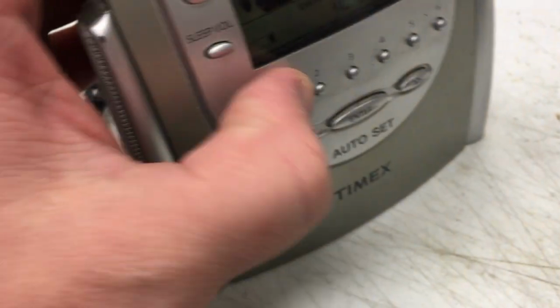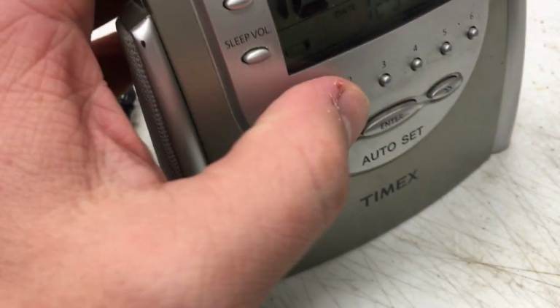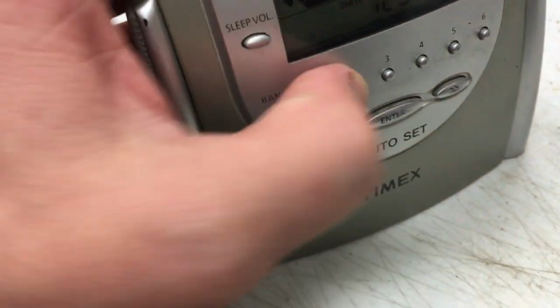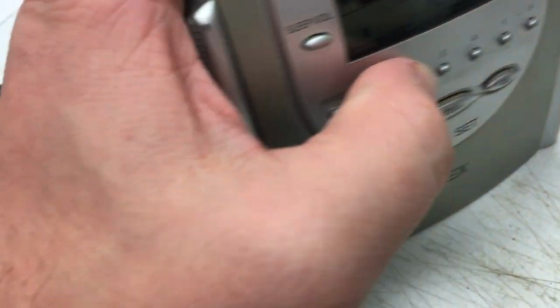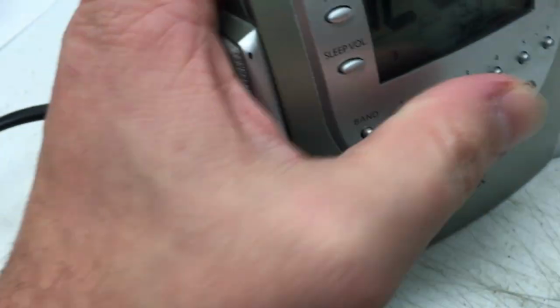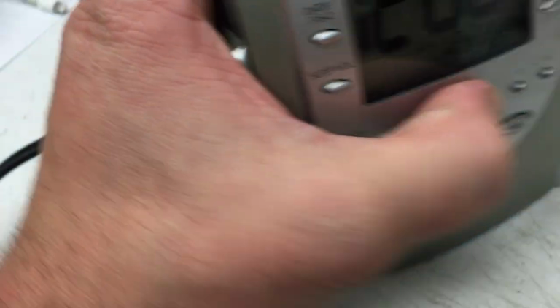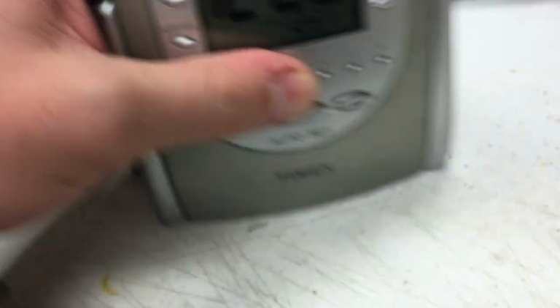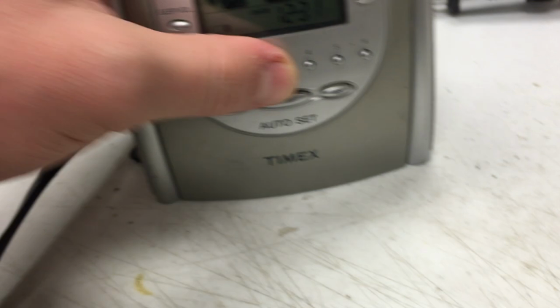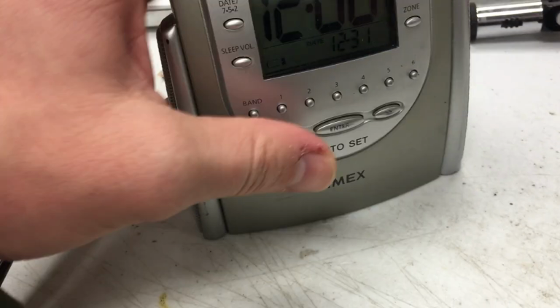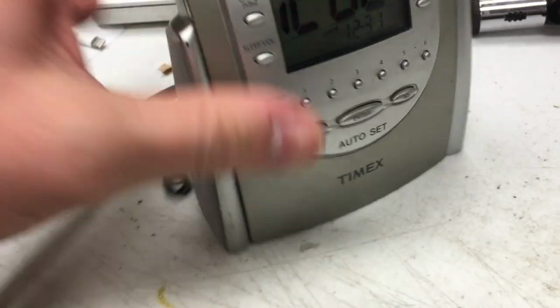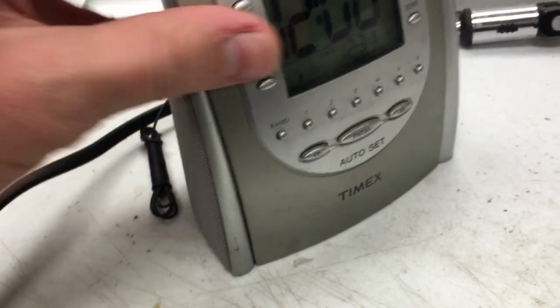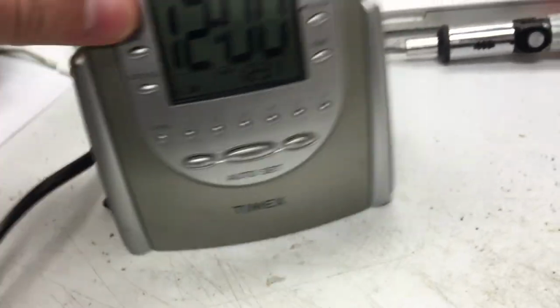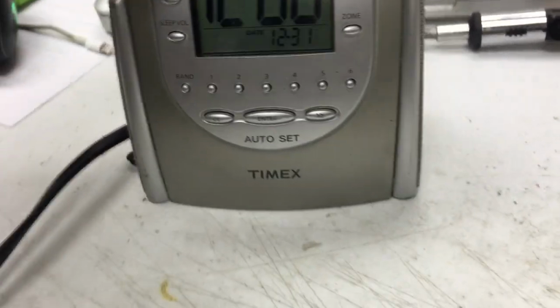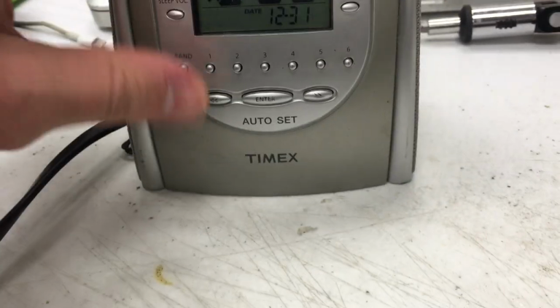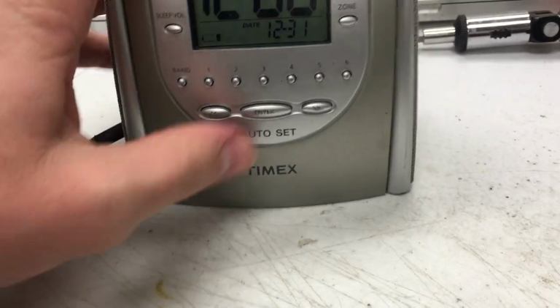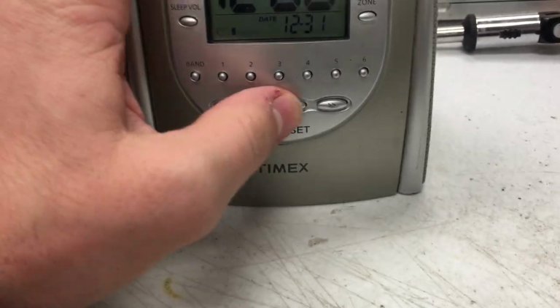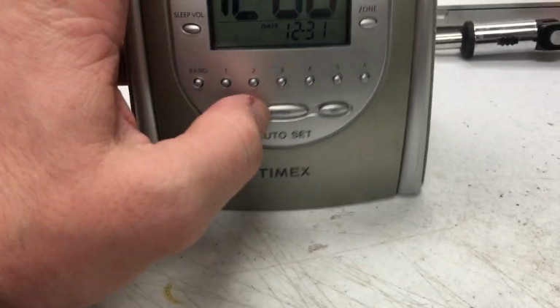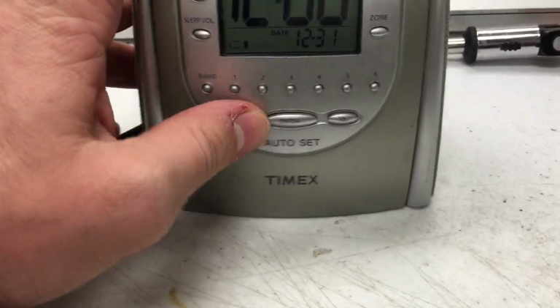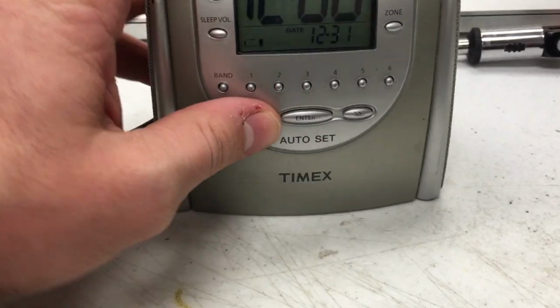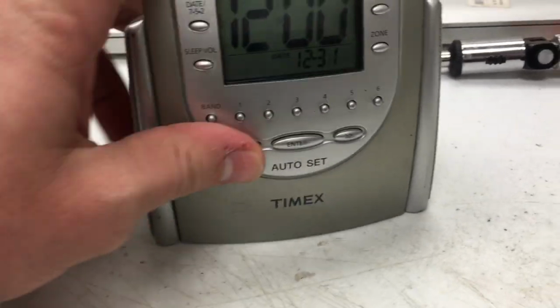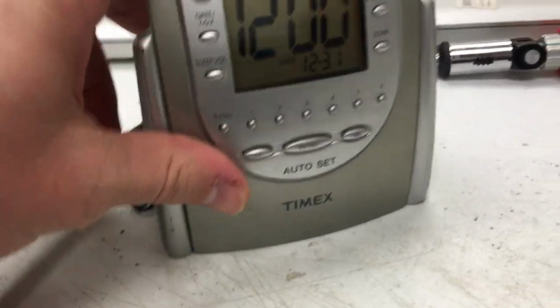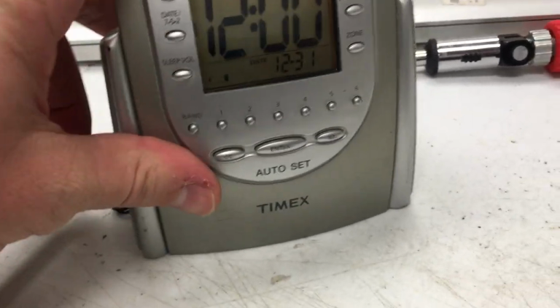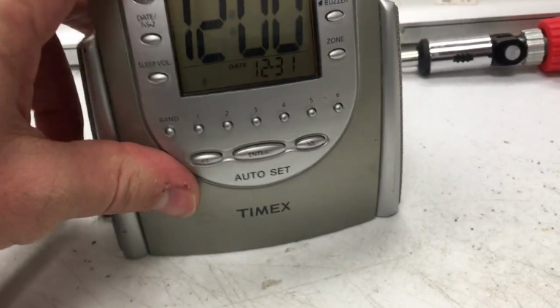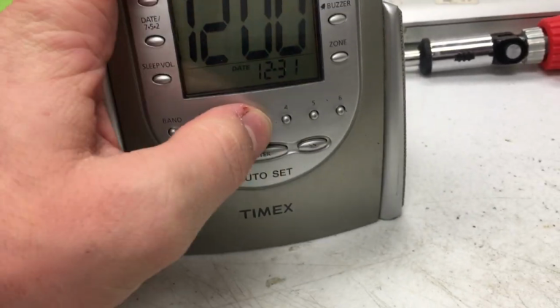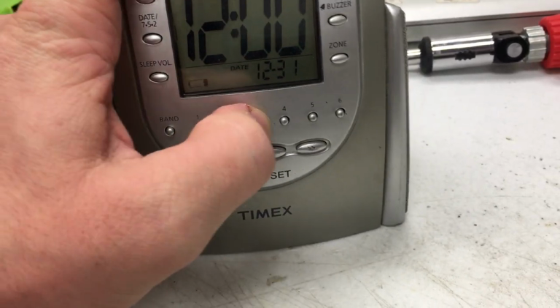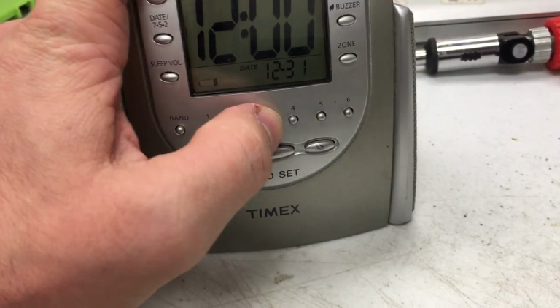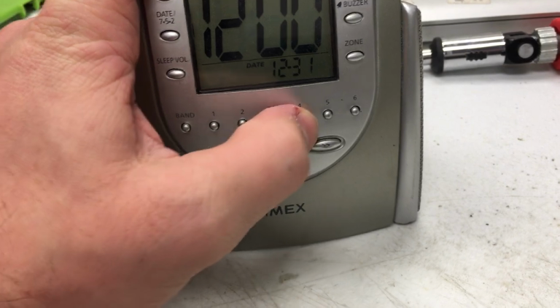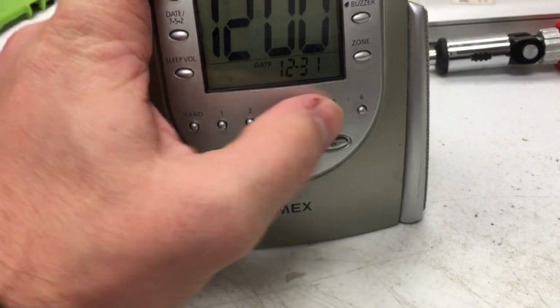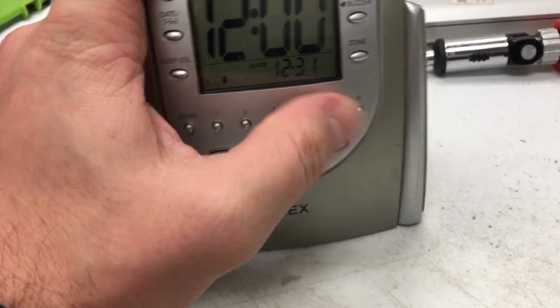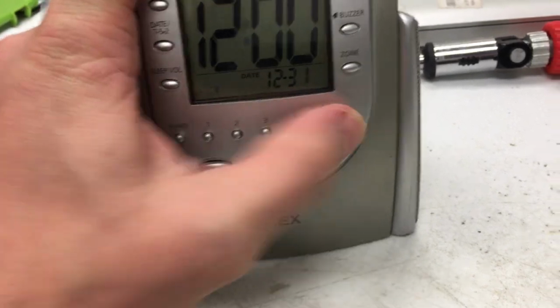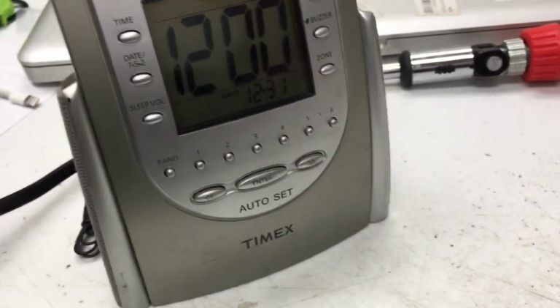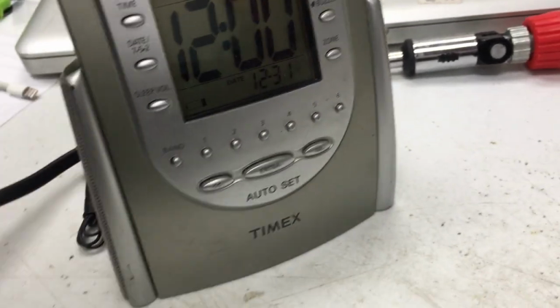Whoa, look at that. Just for different kinds of radio listening, I guess. I don't really know what the different — I mean, maybe it's presets? Probably presets, right?